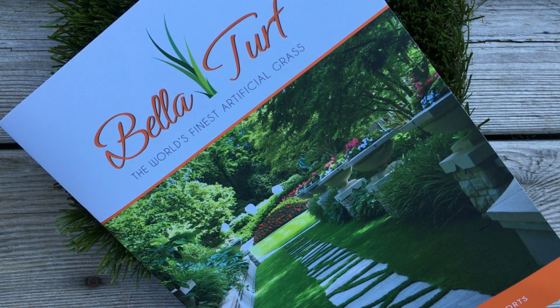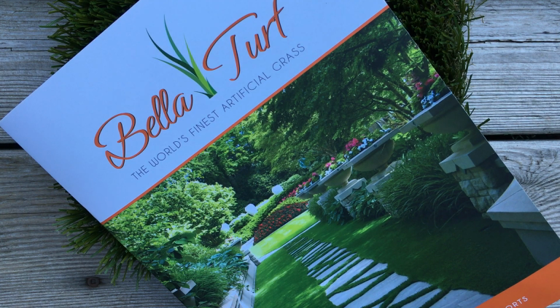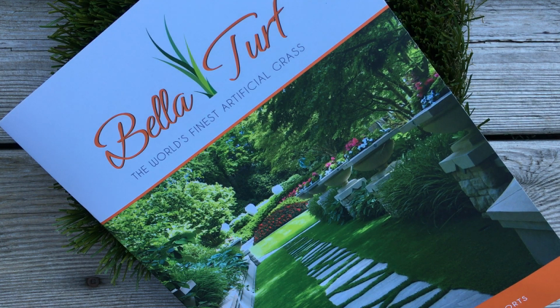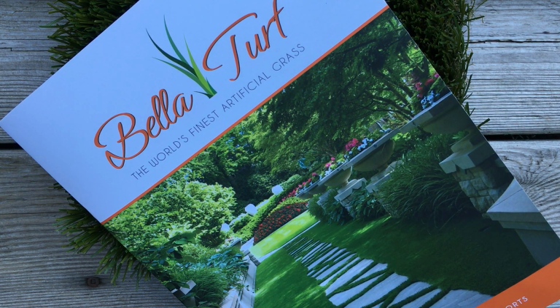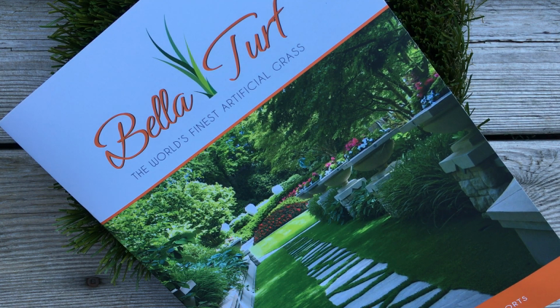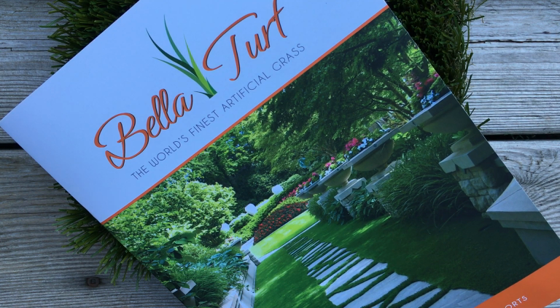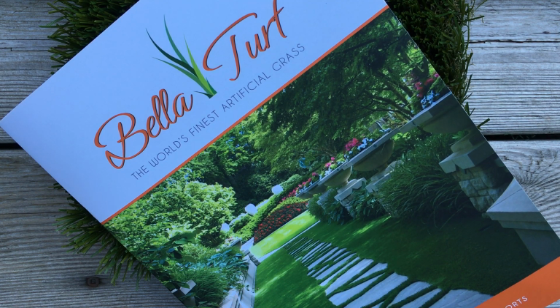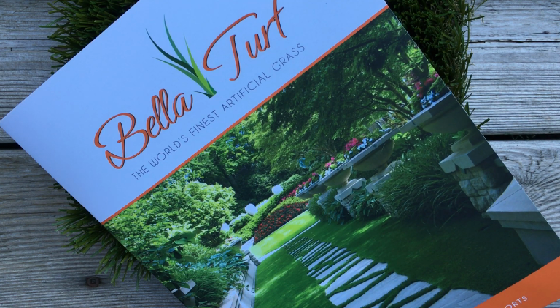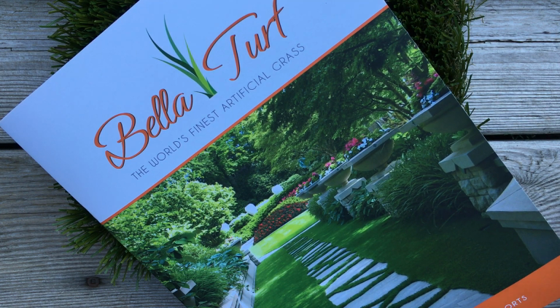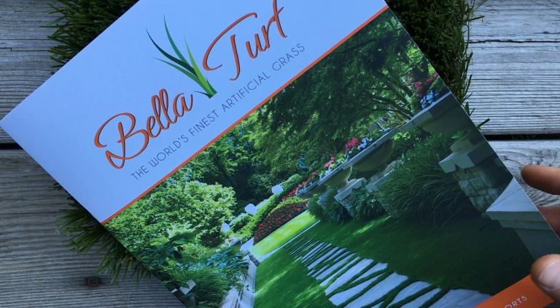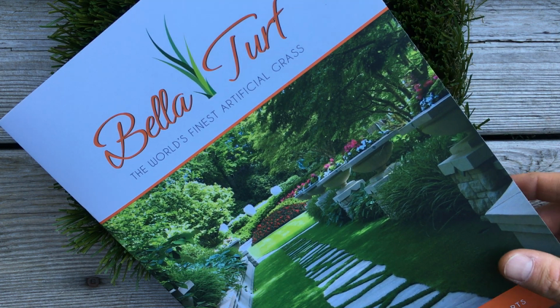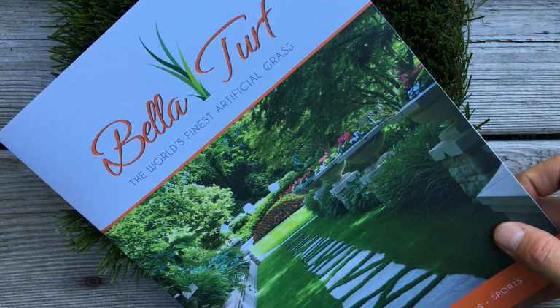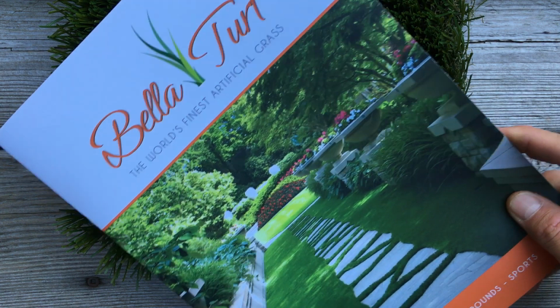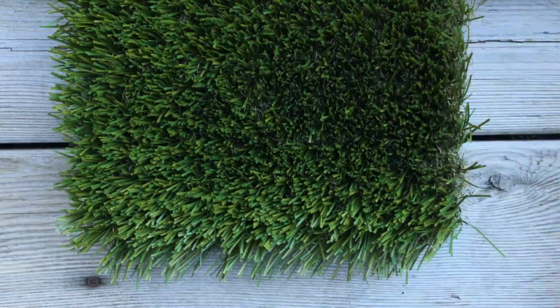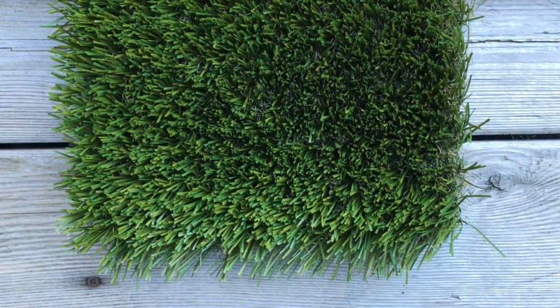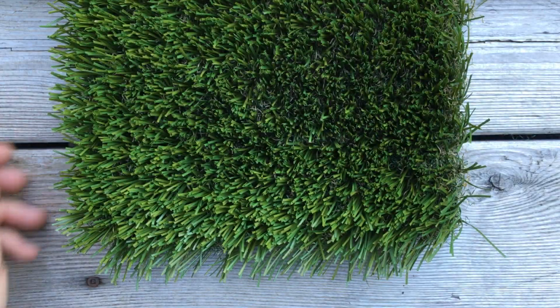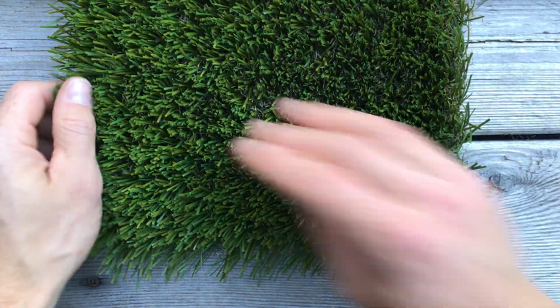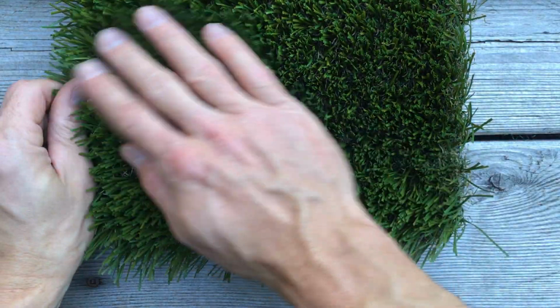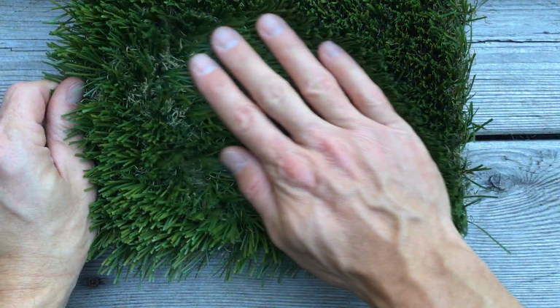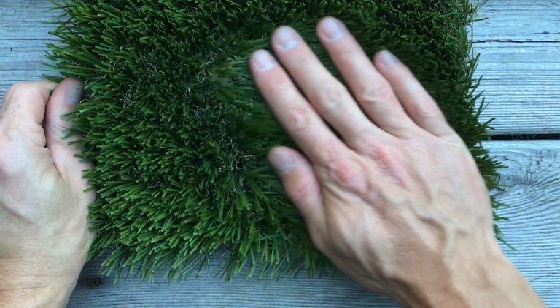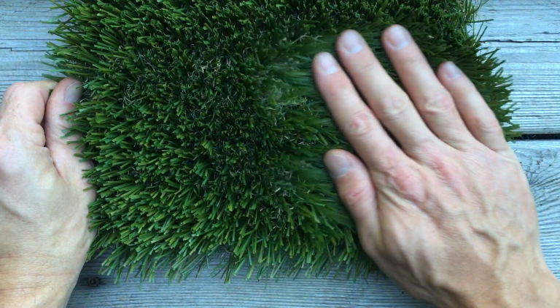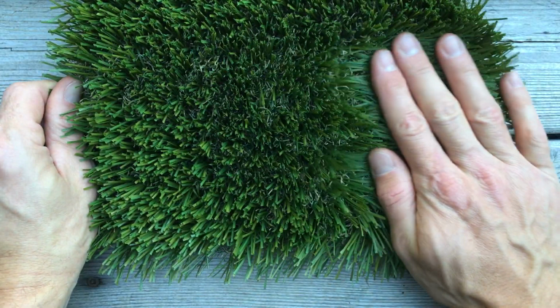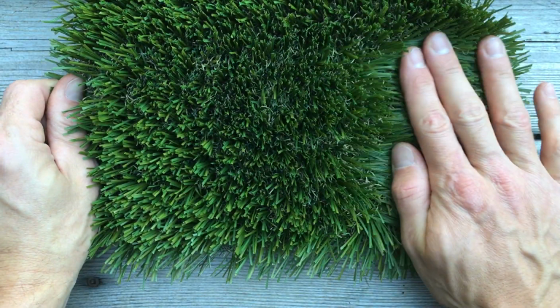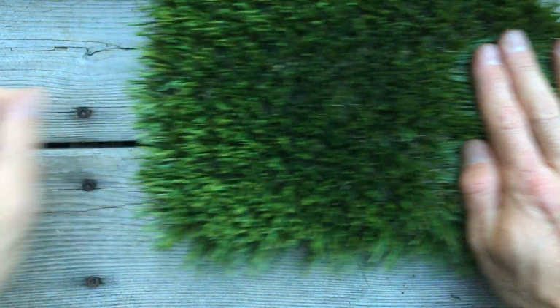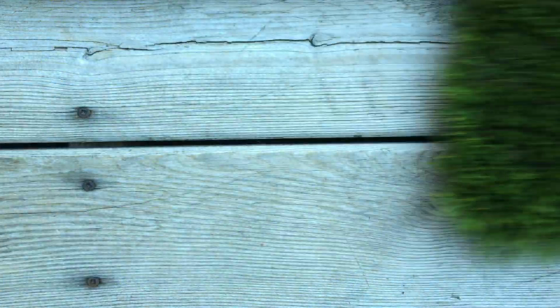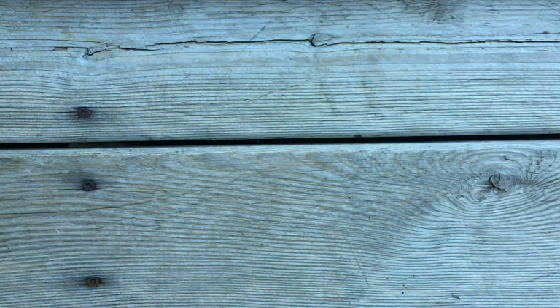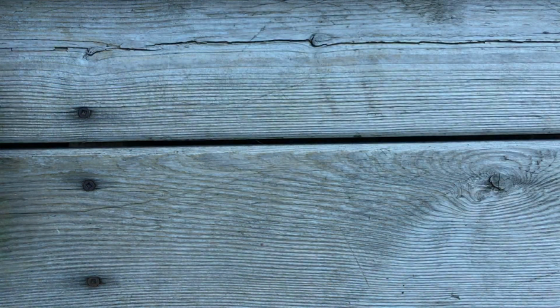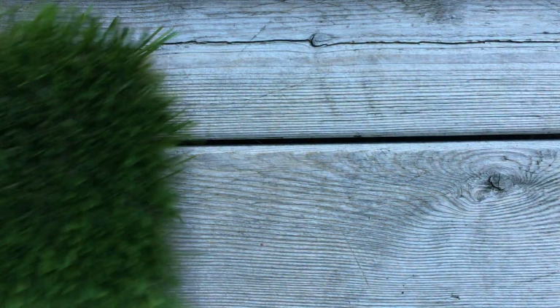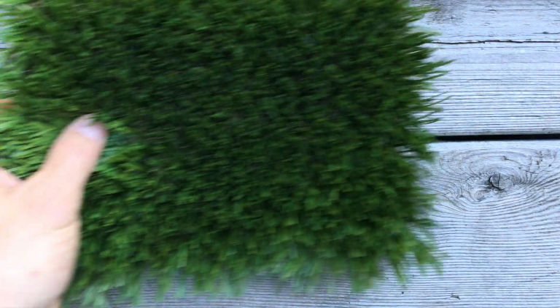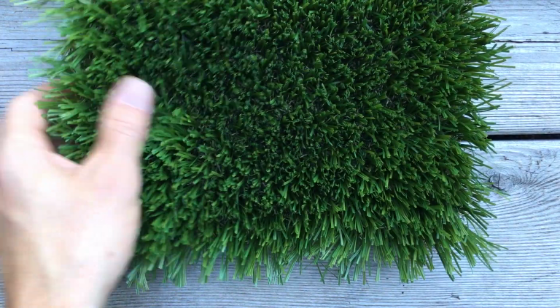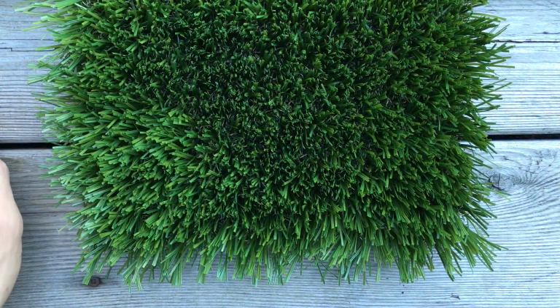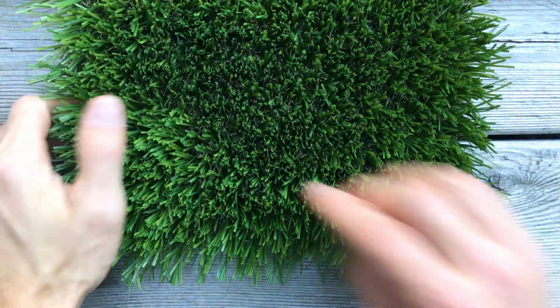I can run through the 2017 Bella Turf product line here under a minute, trying to make things short. Cascade Elite here, Coastal Pro.